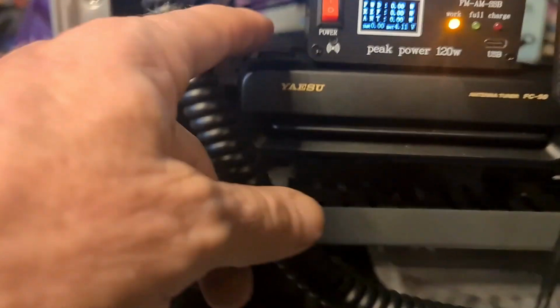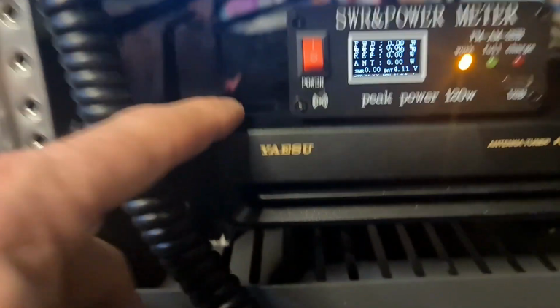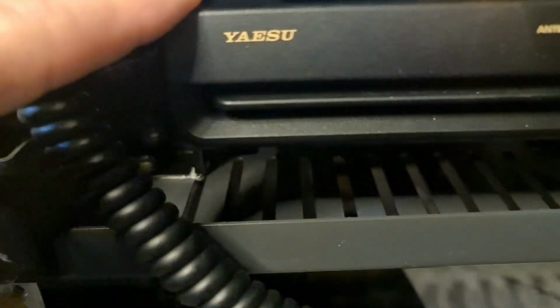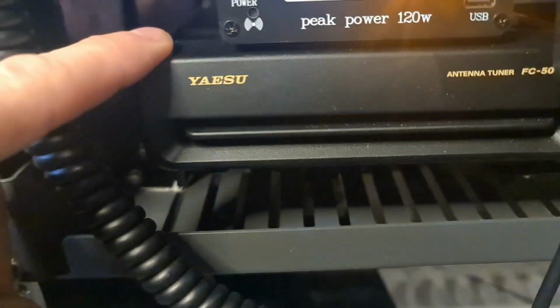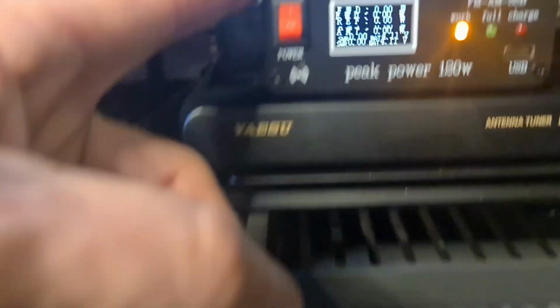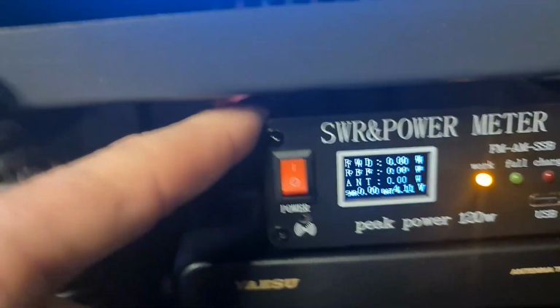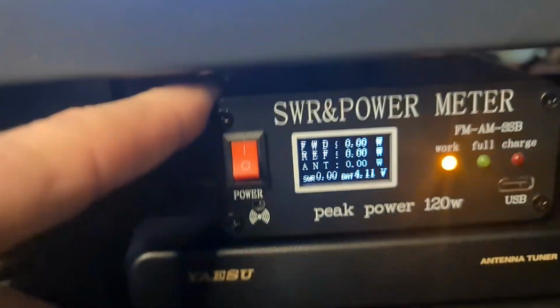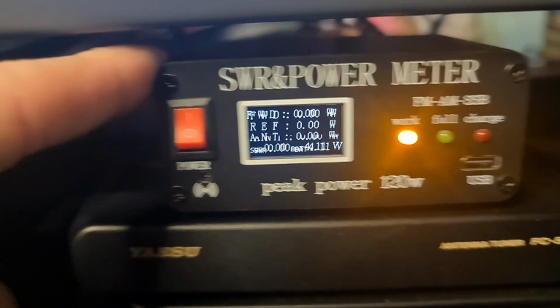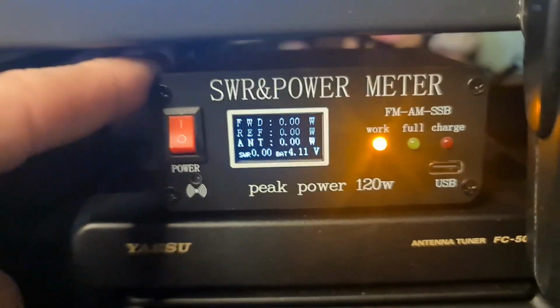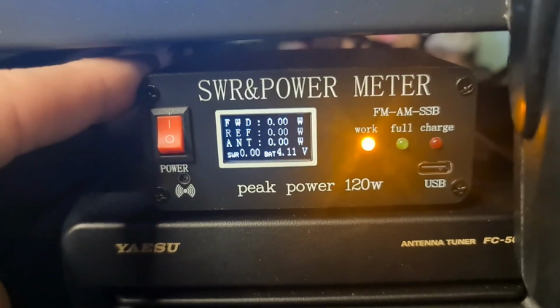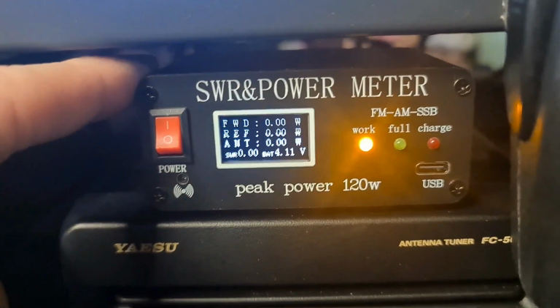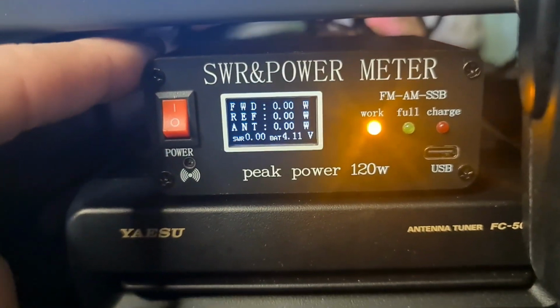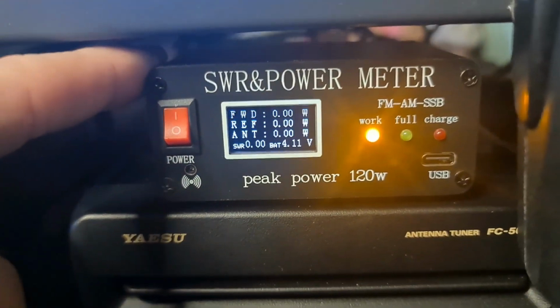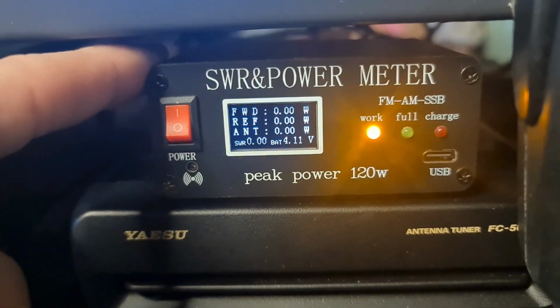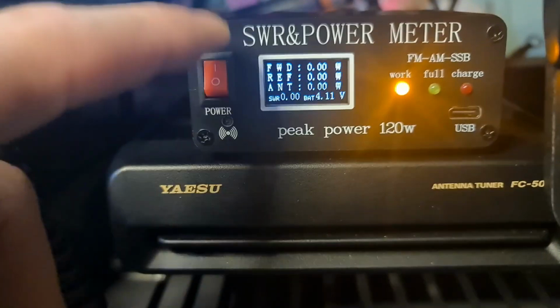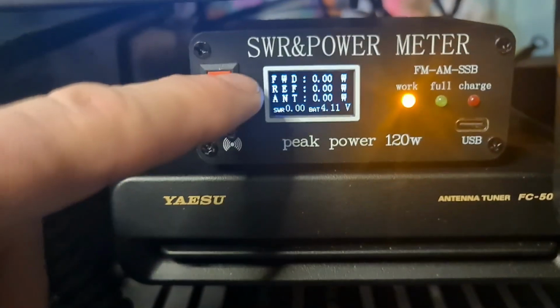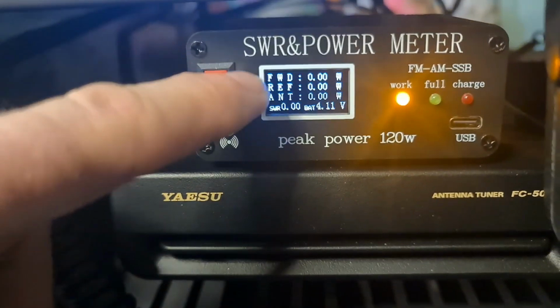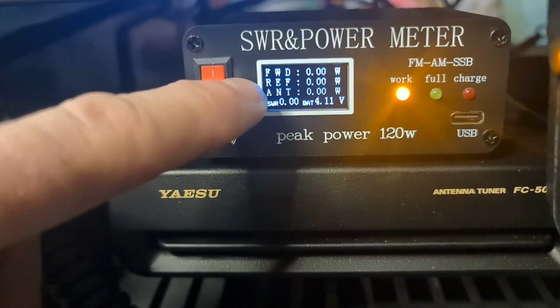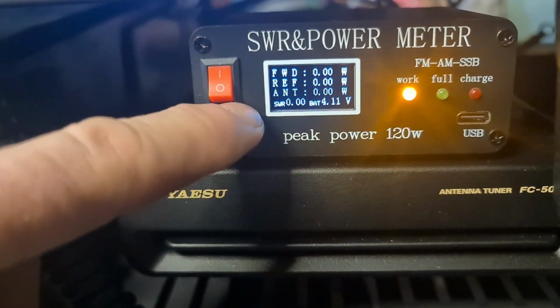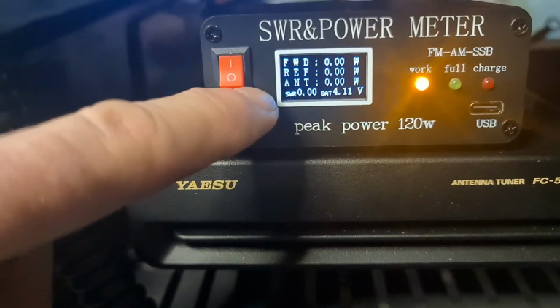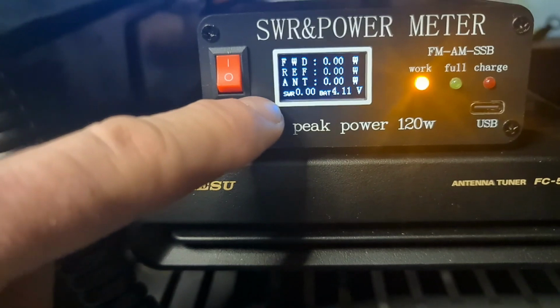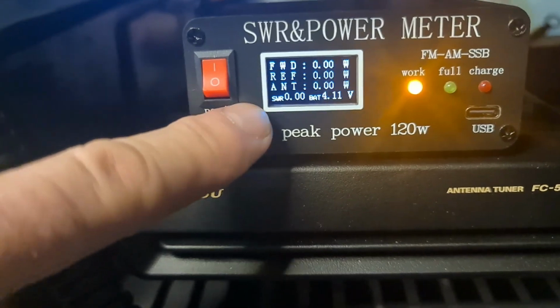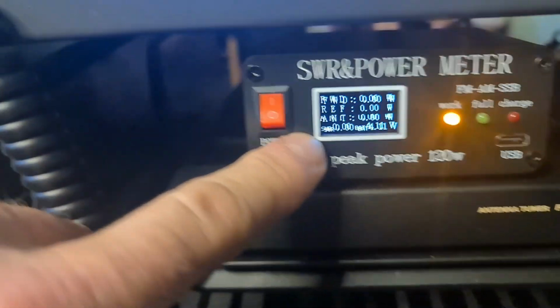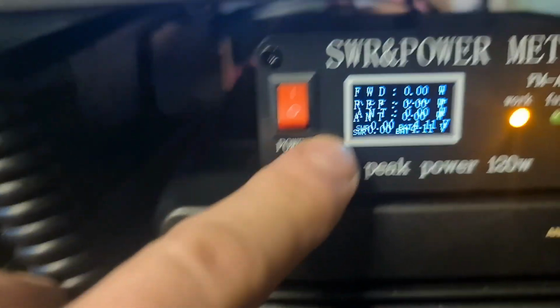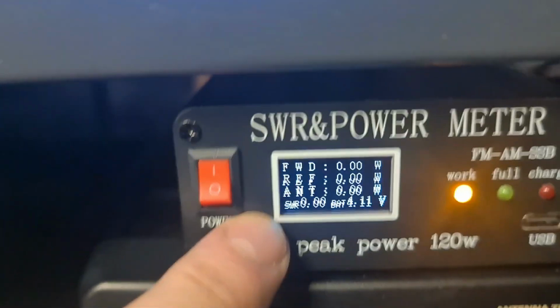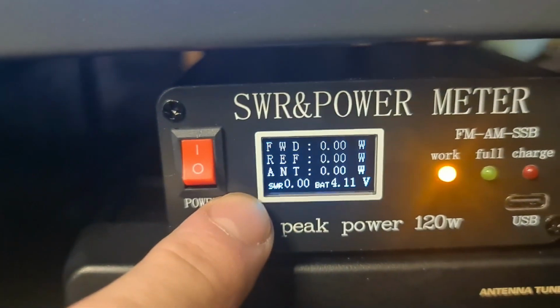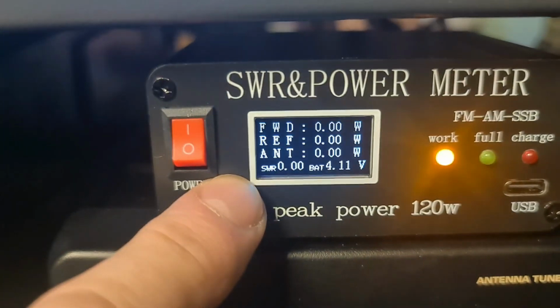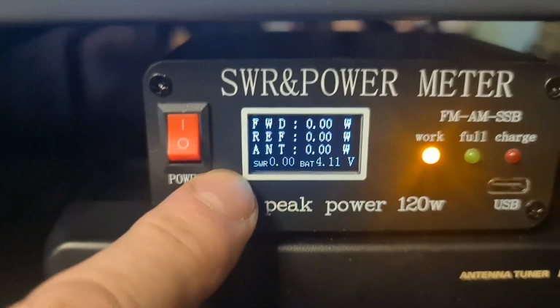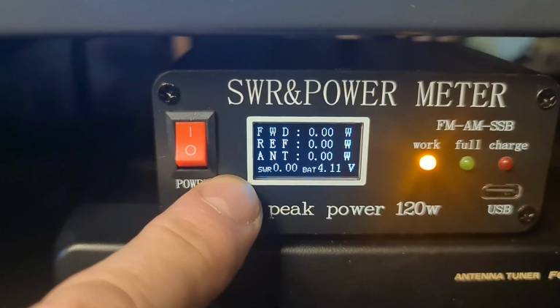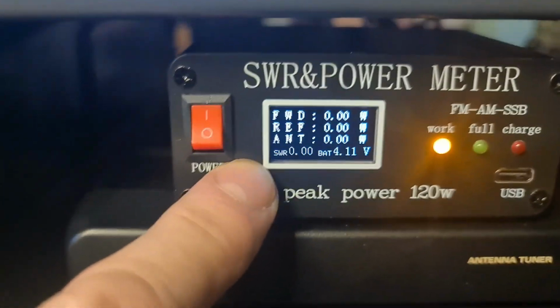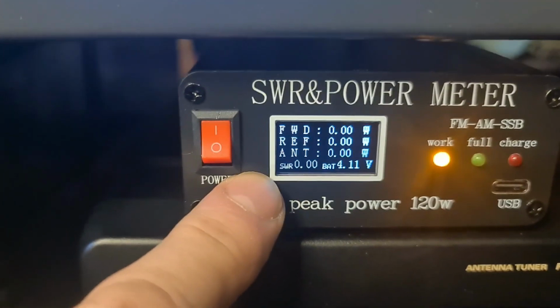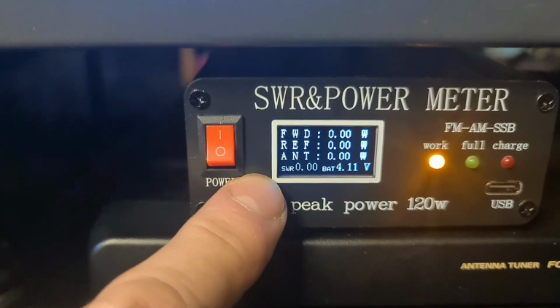And the FC50, and the new add-on of the SWR power meter, which will show forward, reflective, actual power, and what the SWR is registering for the antenna.